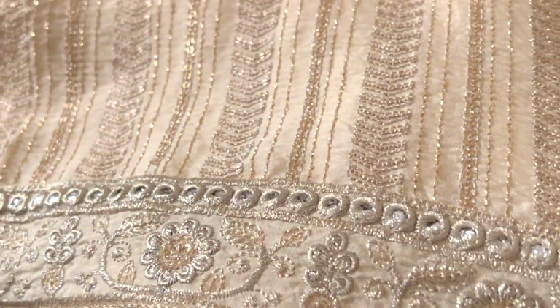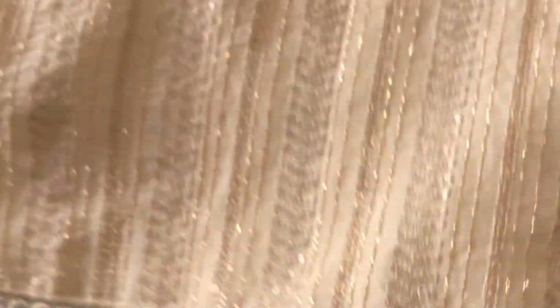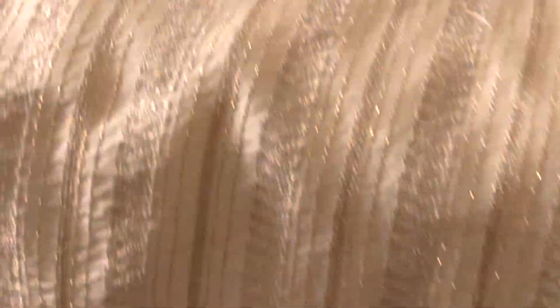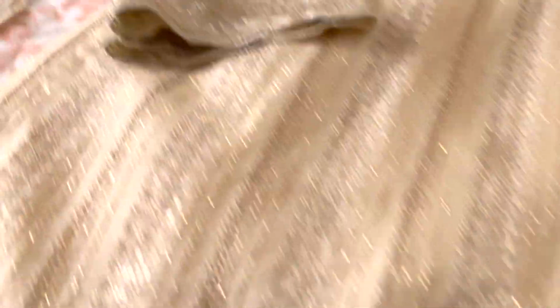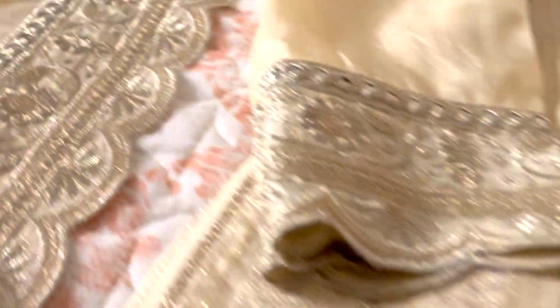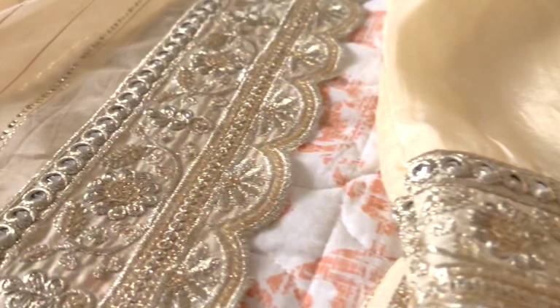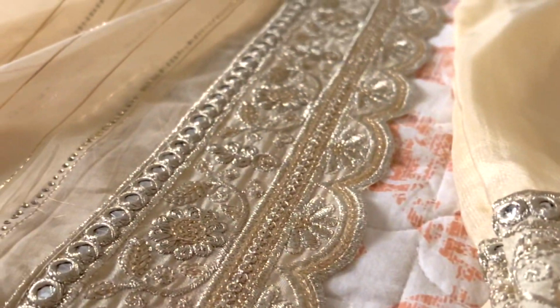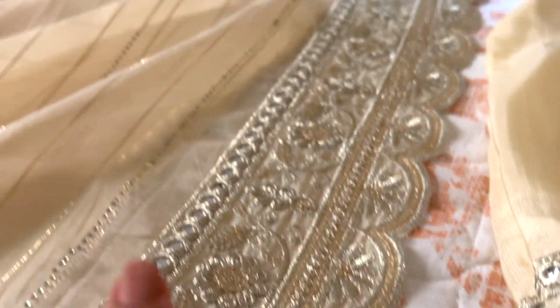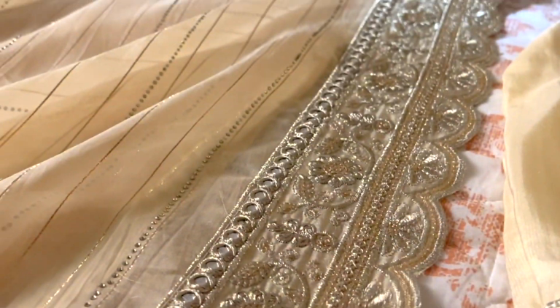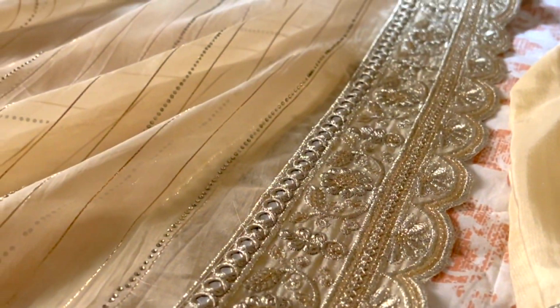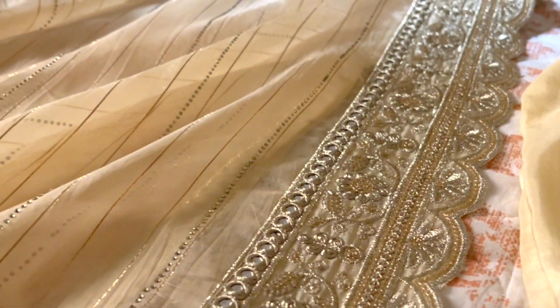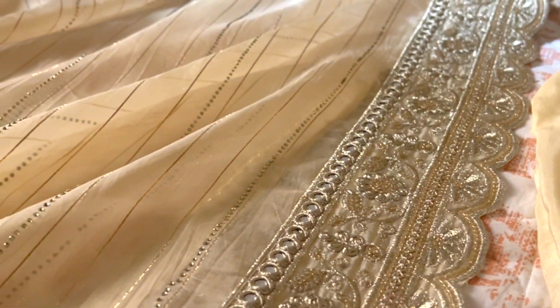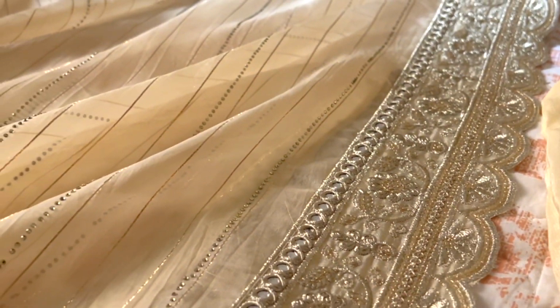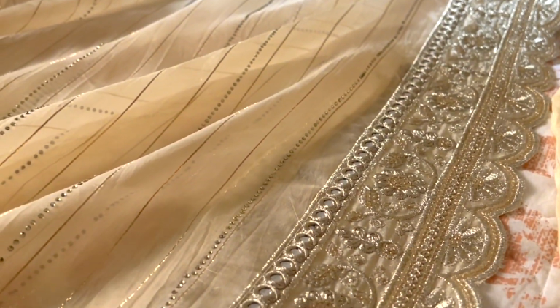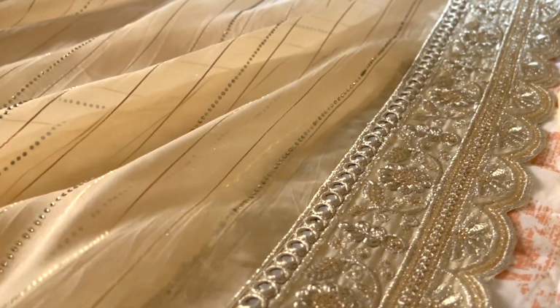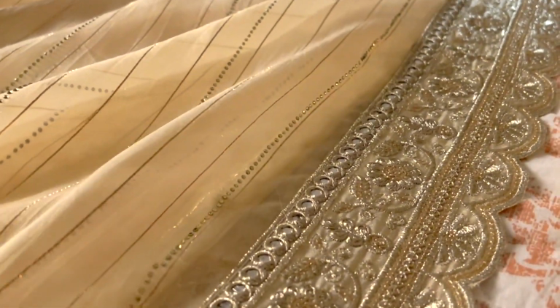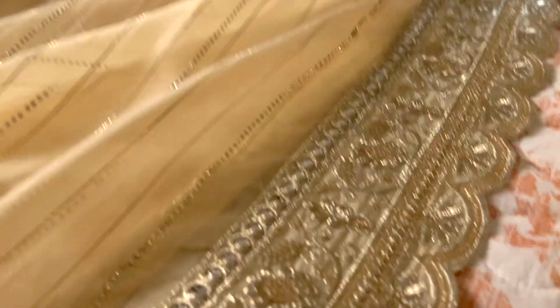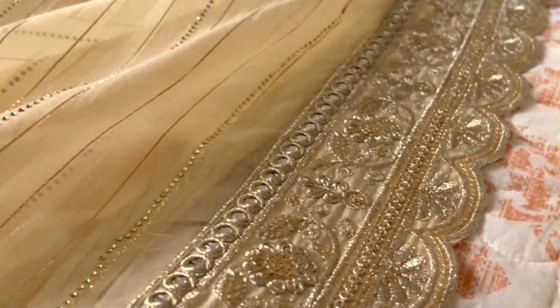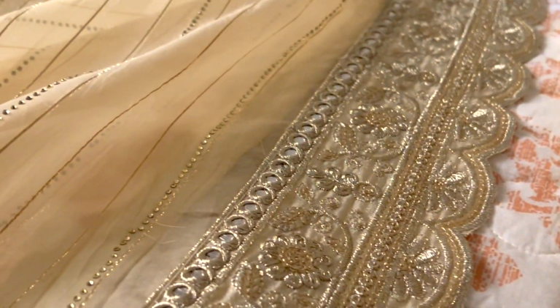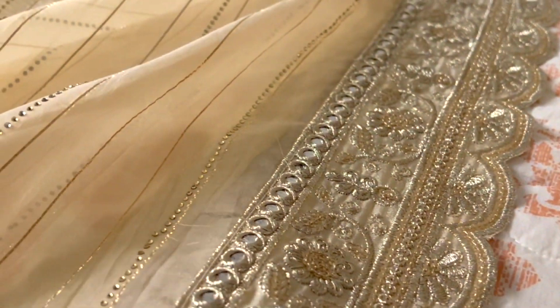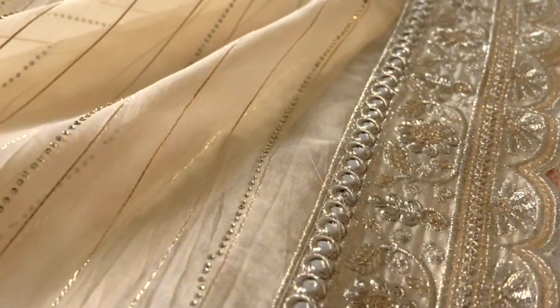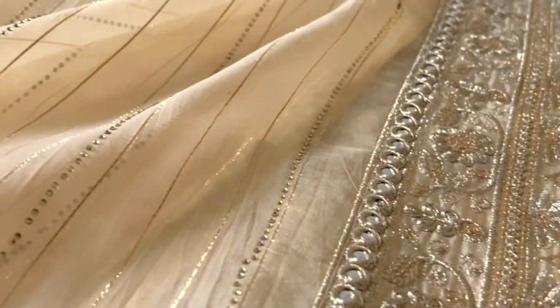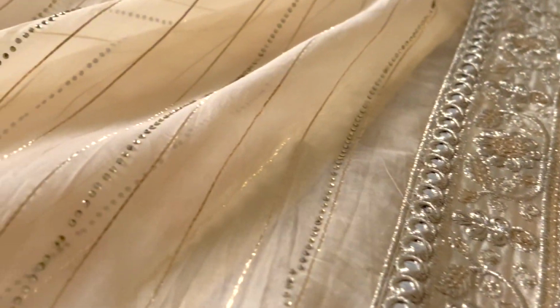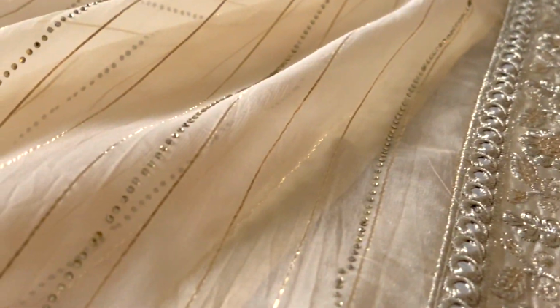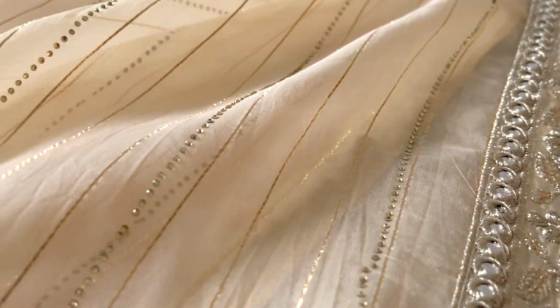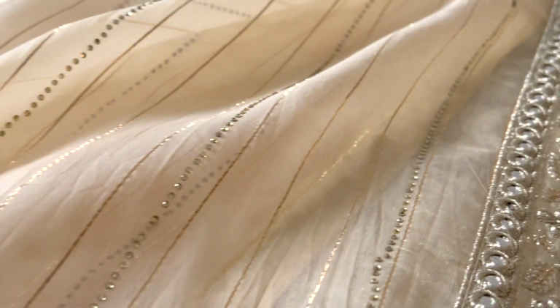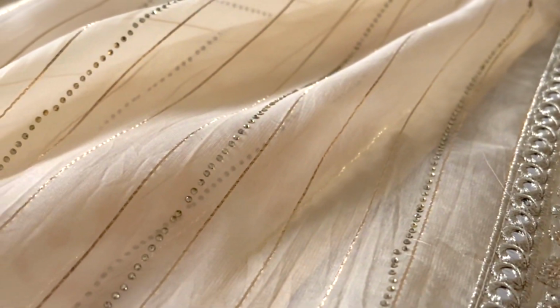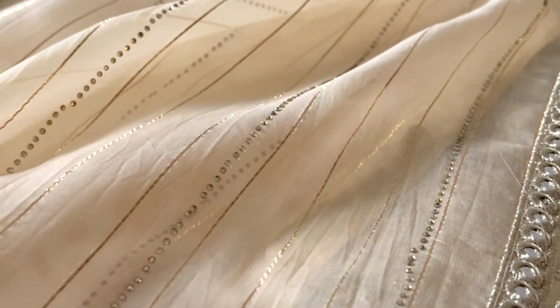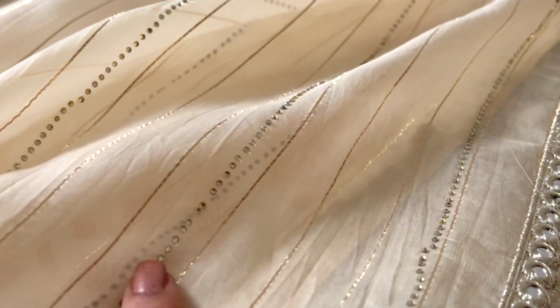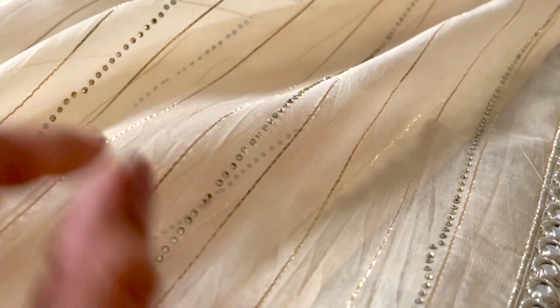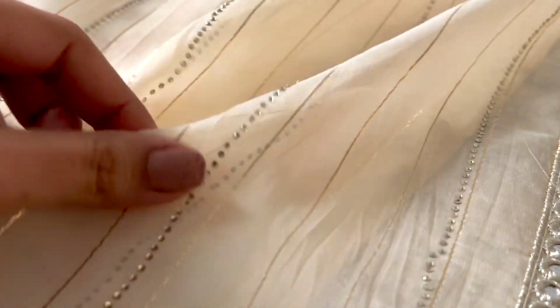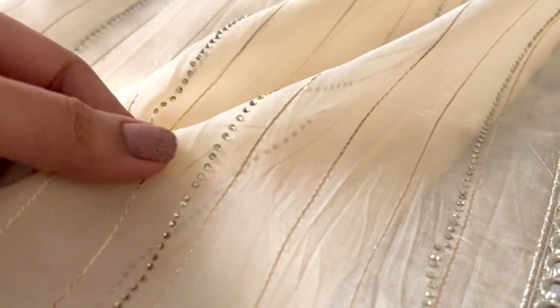They have the same scallop detailing on the dupatta as well — you can see how beautiful it looks — and there is also sequin on it.